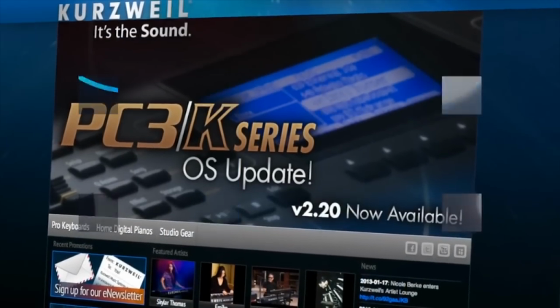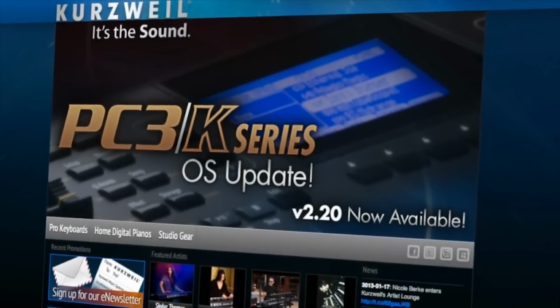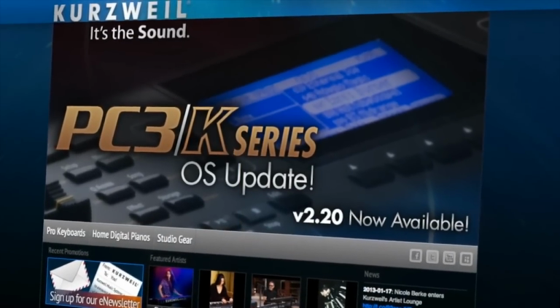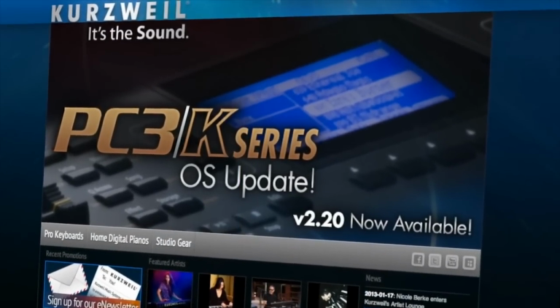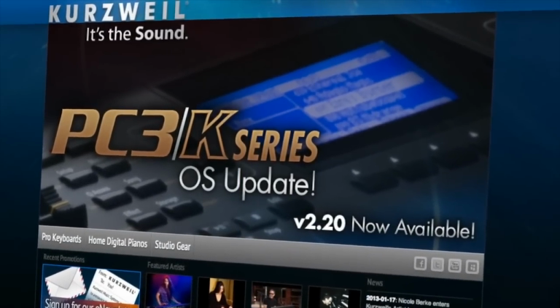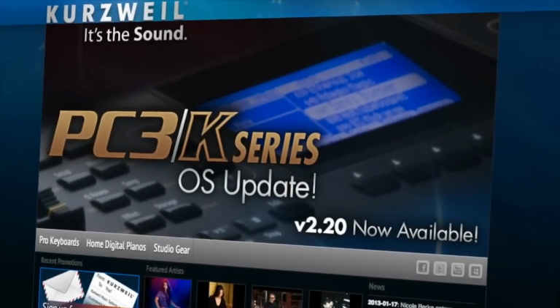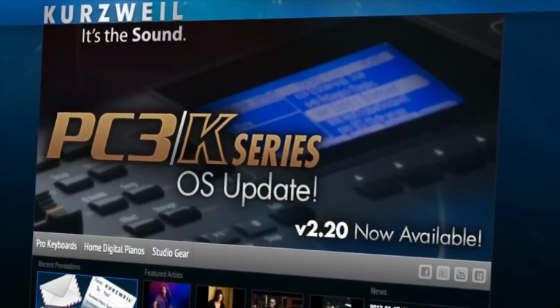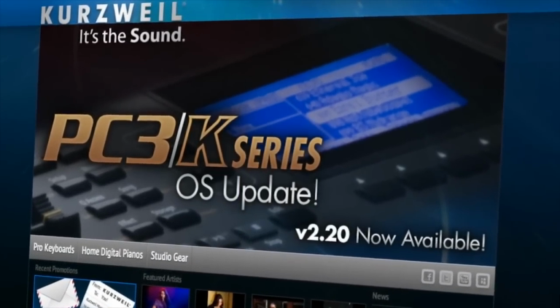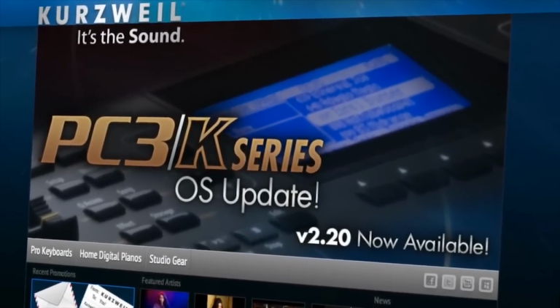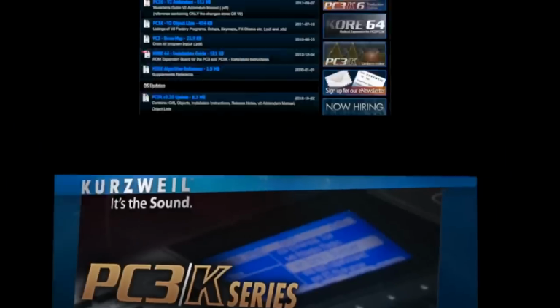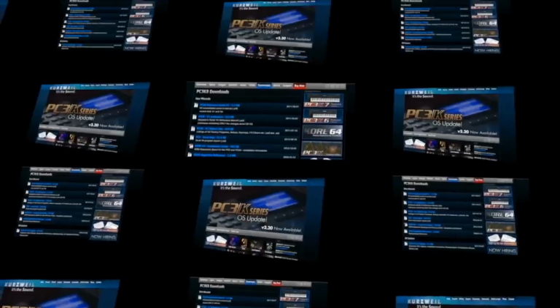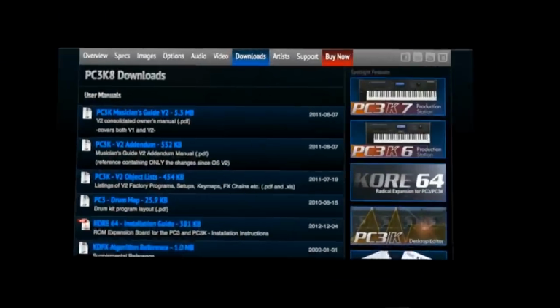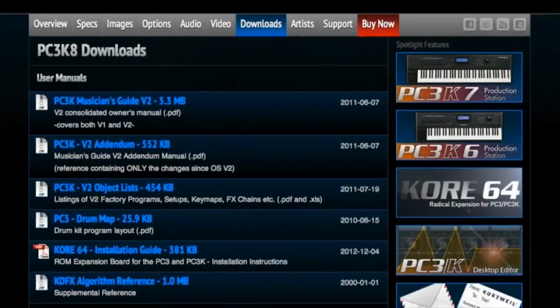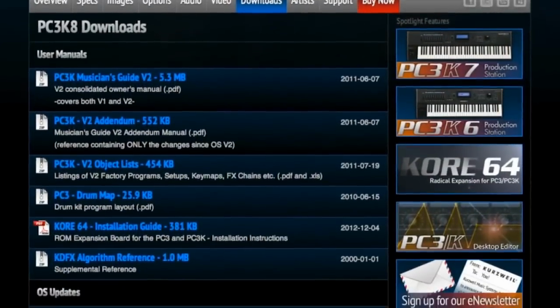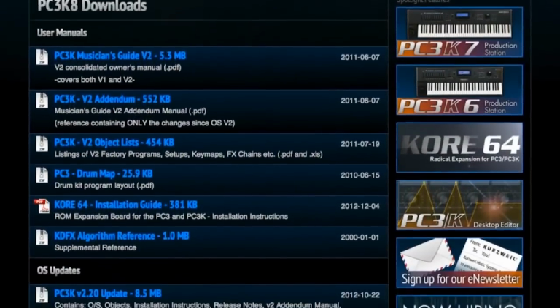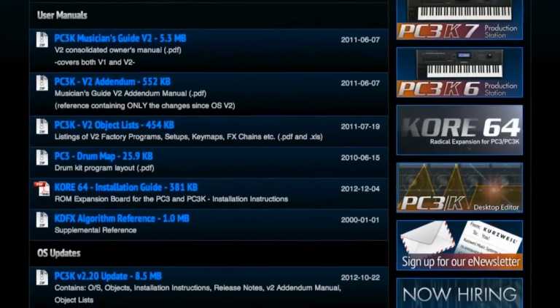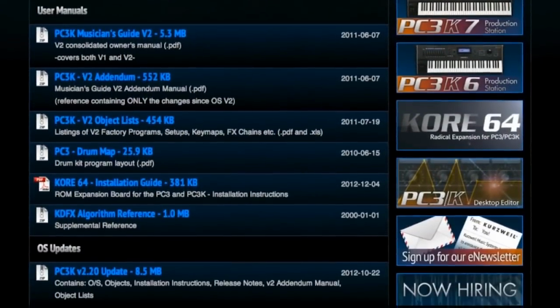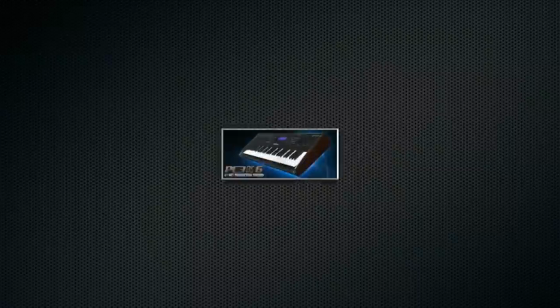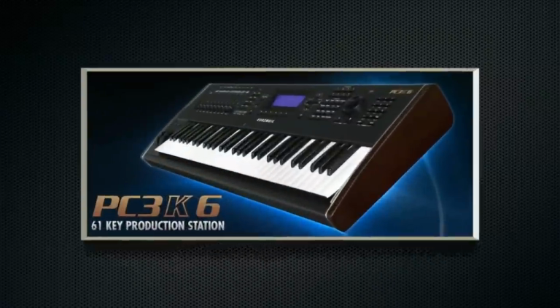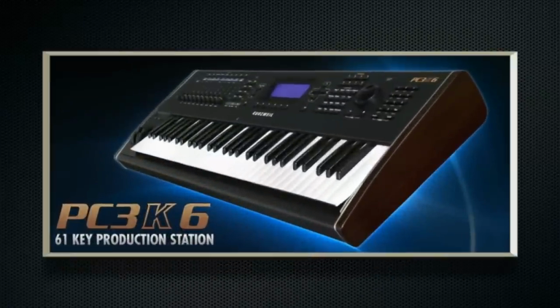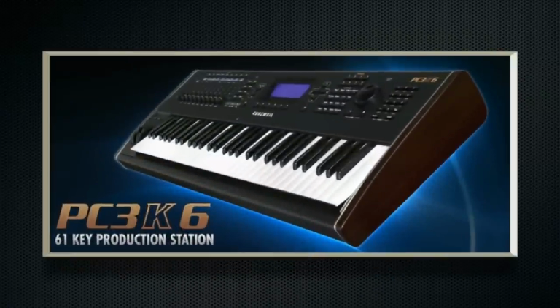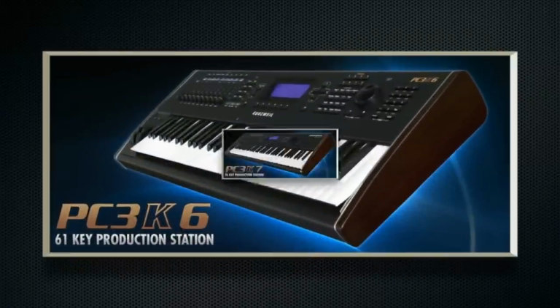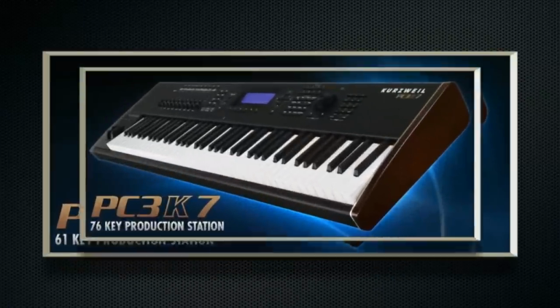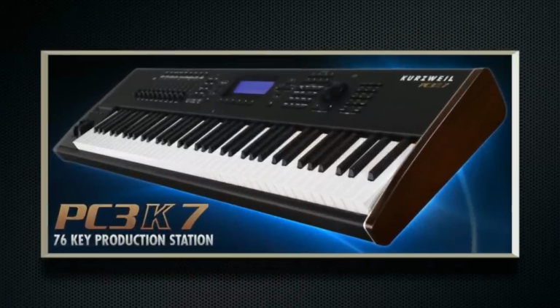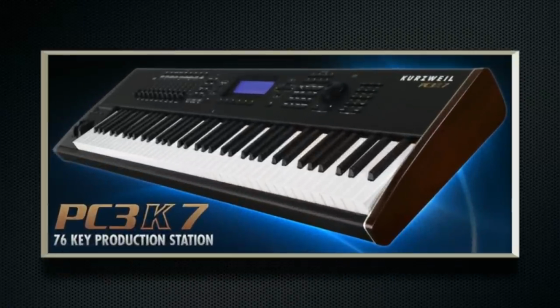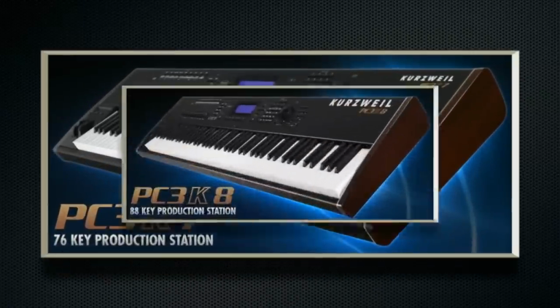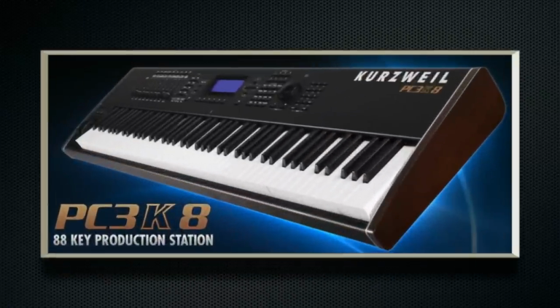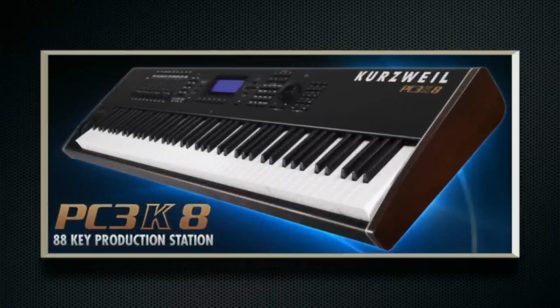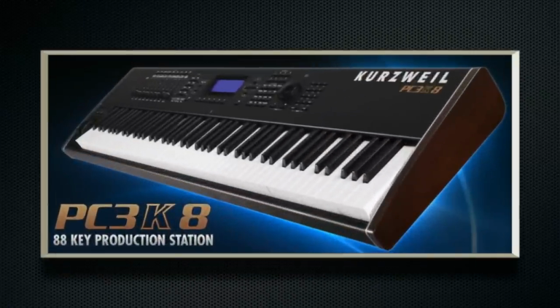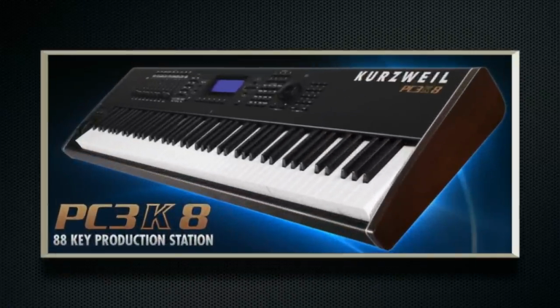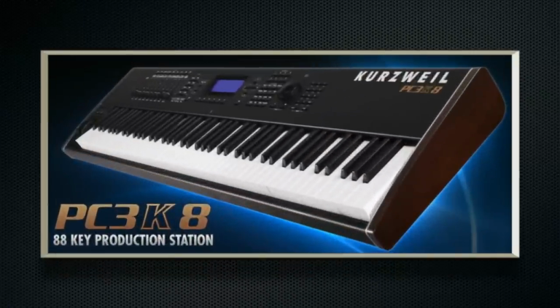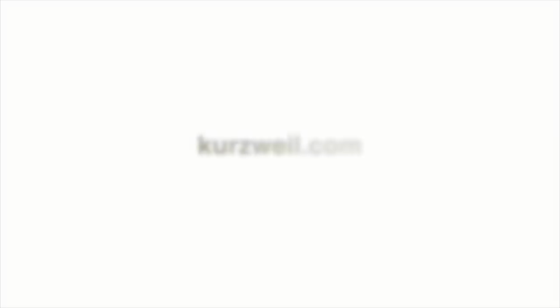You can also go to www.kurzweil.com to hear a whole bunch of sonic examples of what the PC3K can do. Or go down to your authorized Kurzweil dealer and take one for a test drive yourself — but make sure you've got plenty of time. The possibilities are endless.